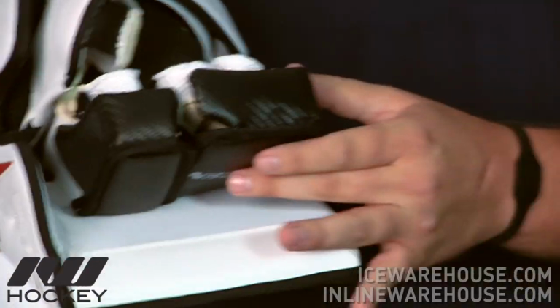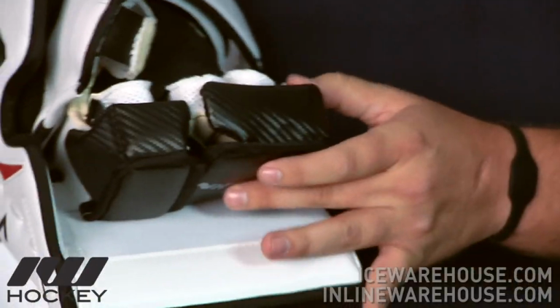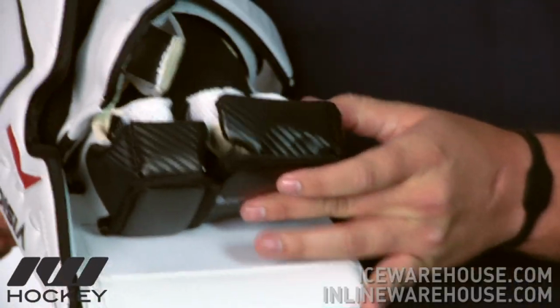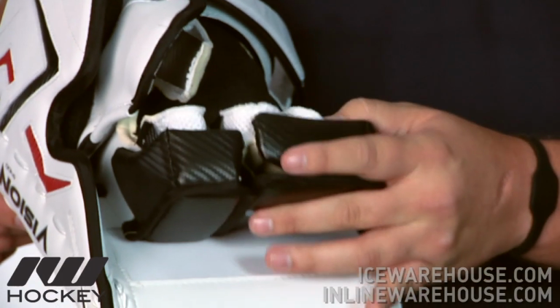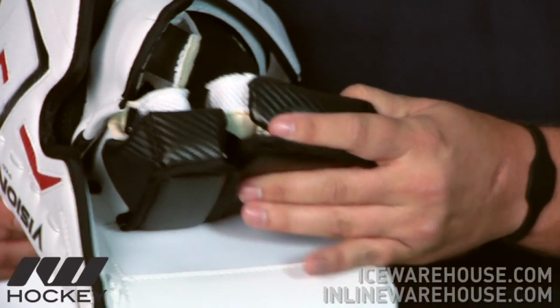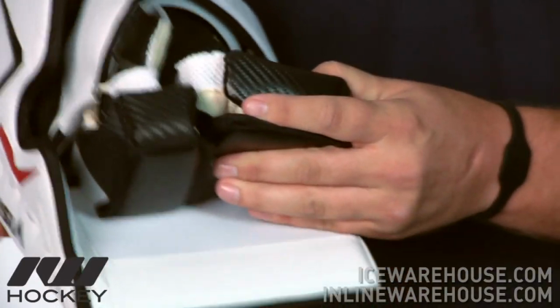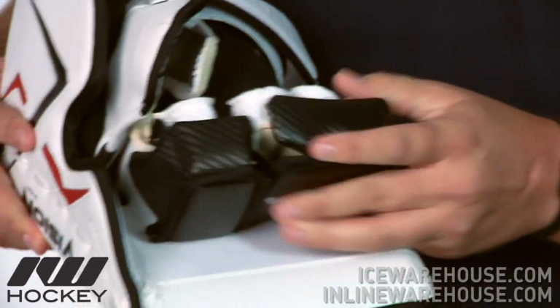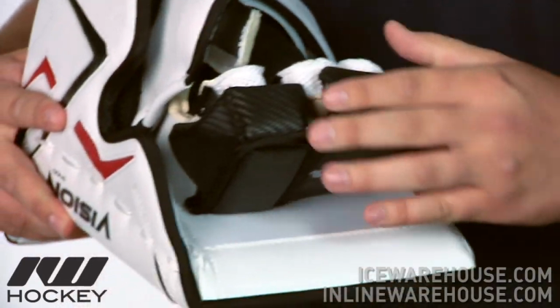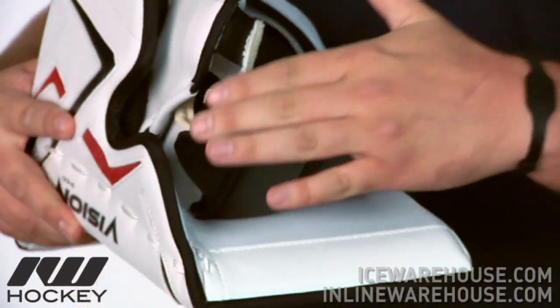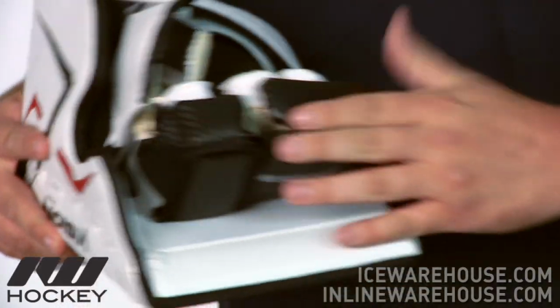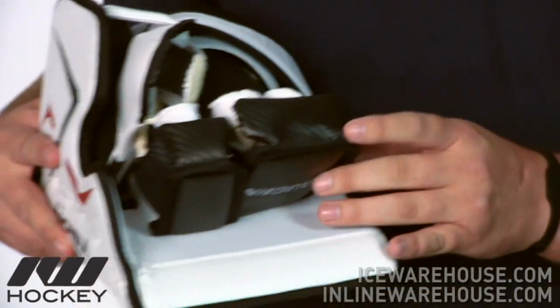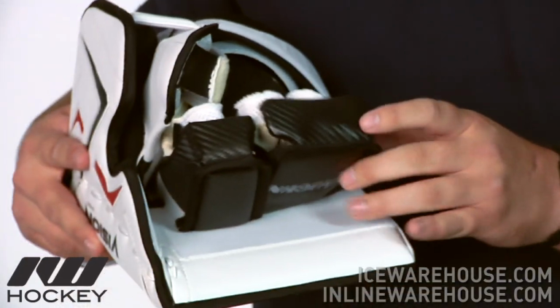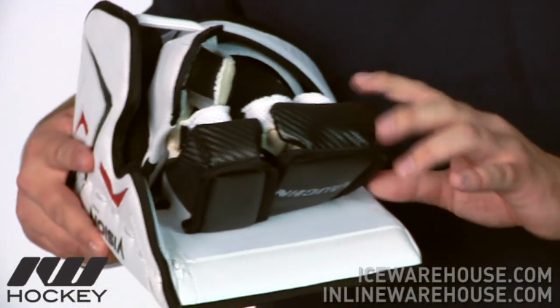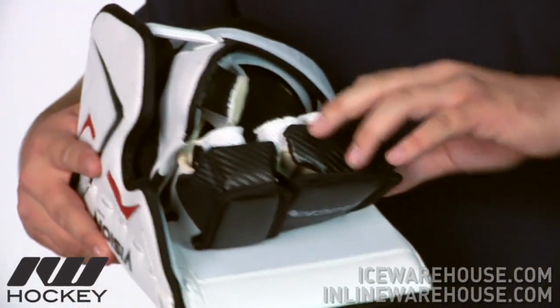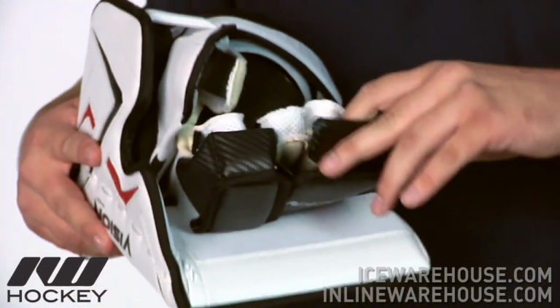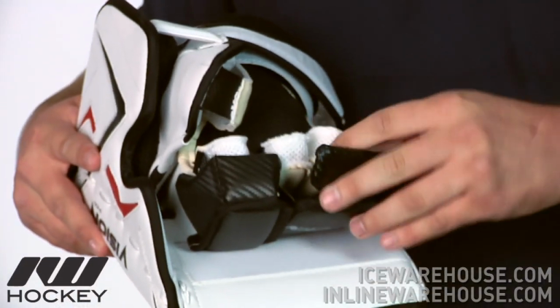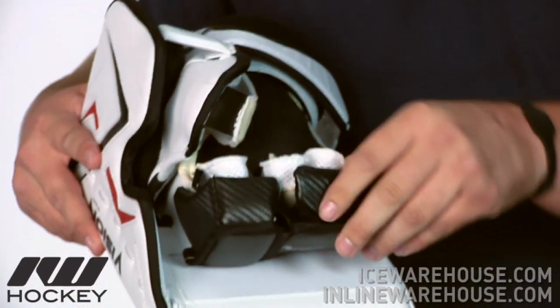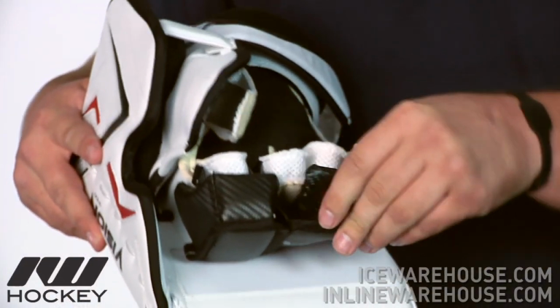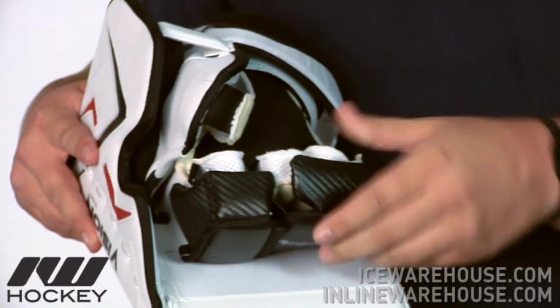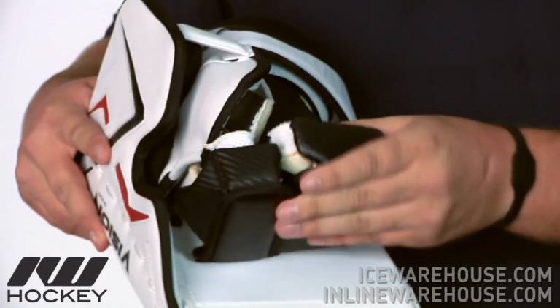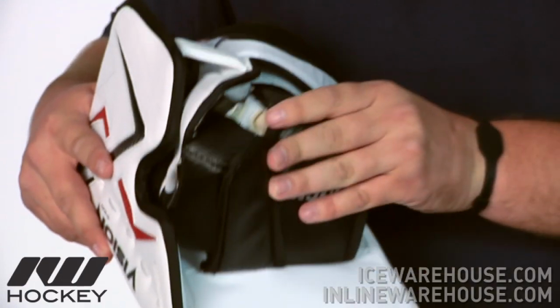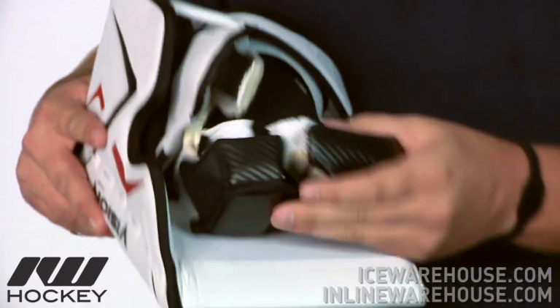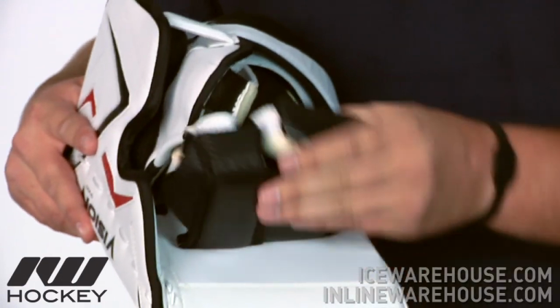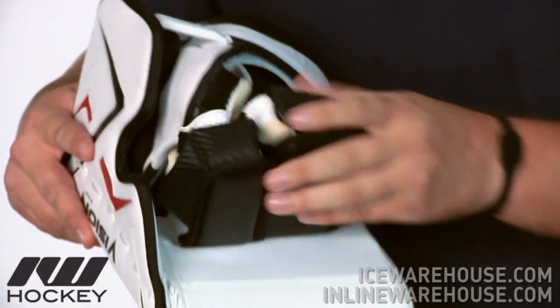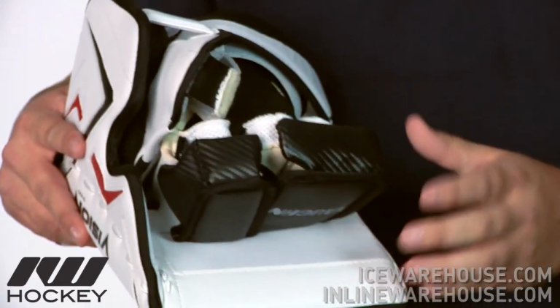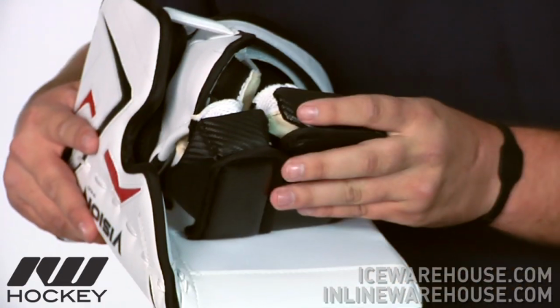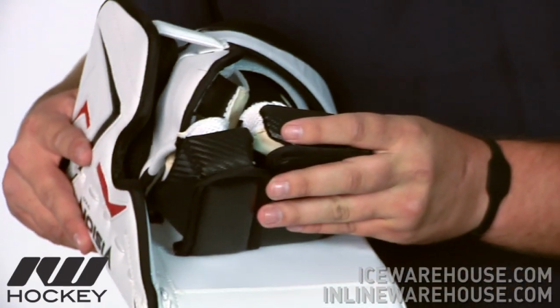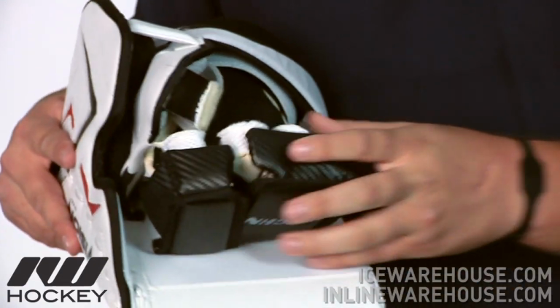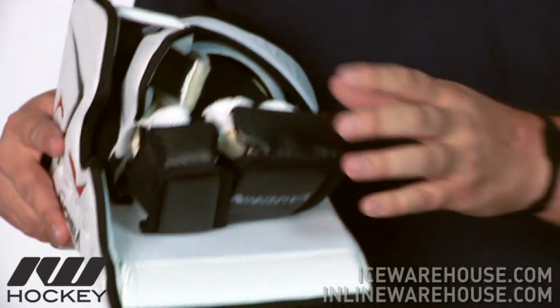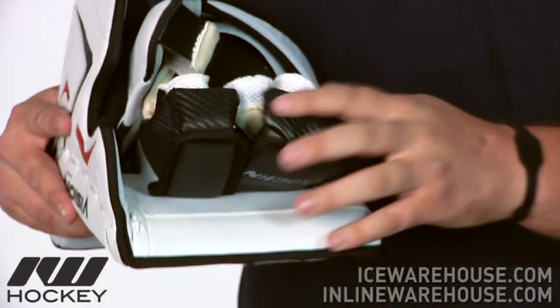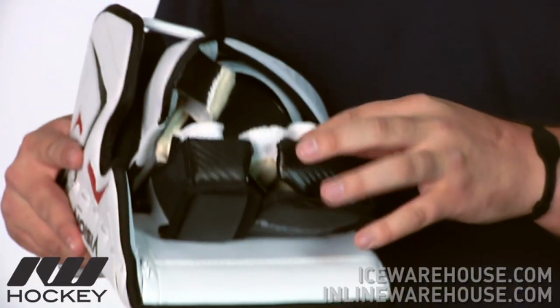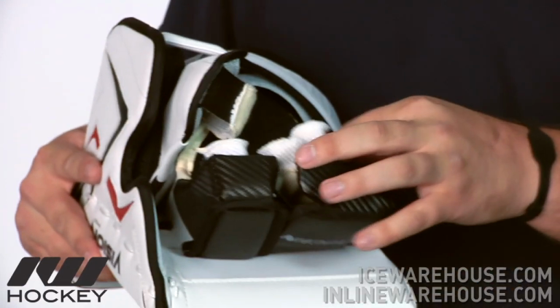Now taking a look at the back side of the blocker here, you are going to see they have some nice finger protection on there that is going to contour around all the fingers and going to move with the hand, so you are going to be fully protected with the fingers there.